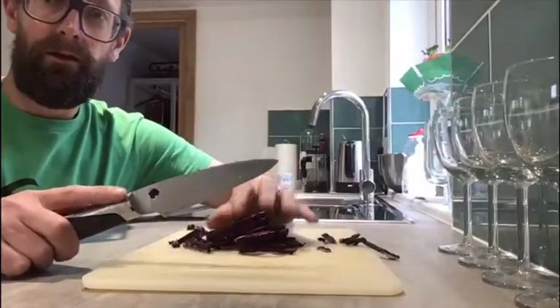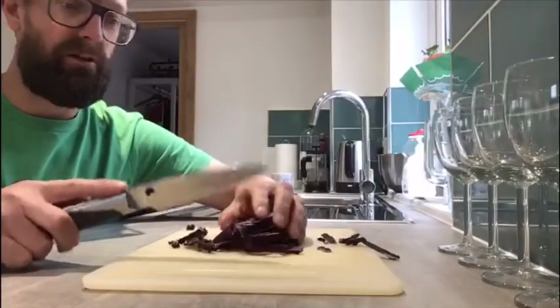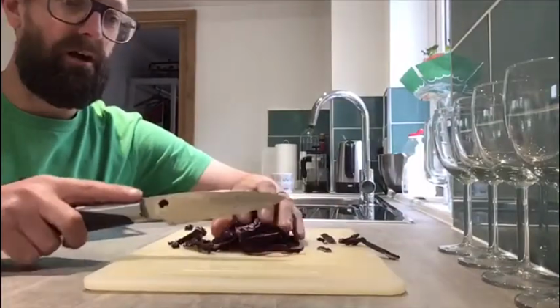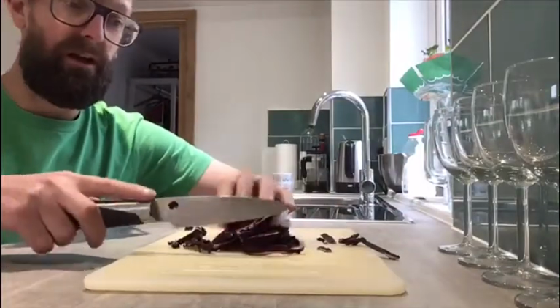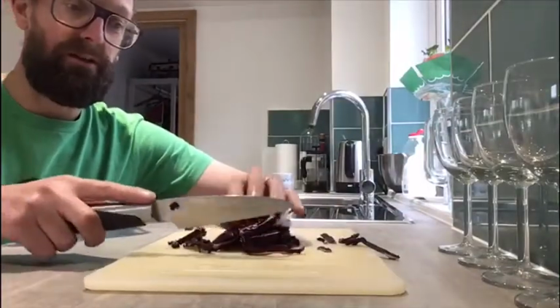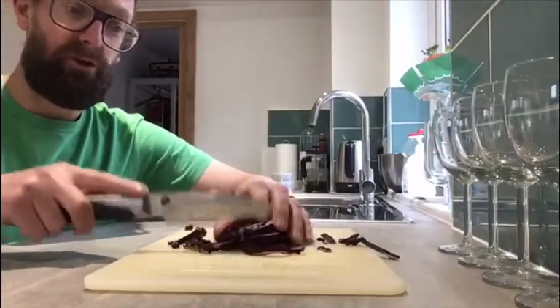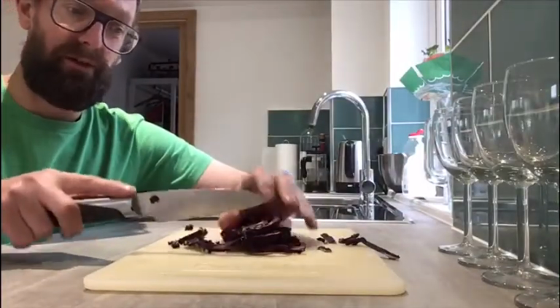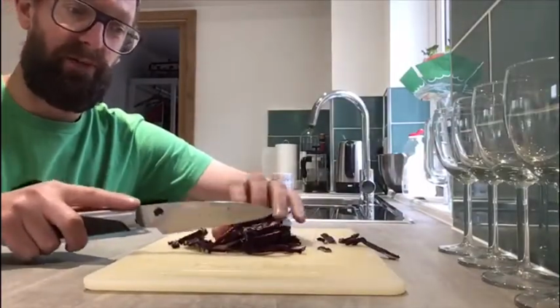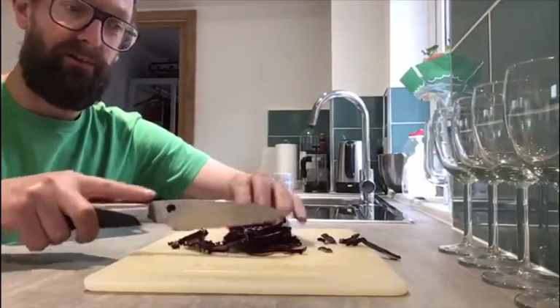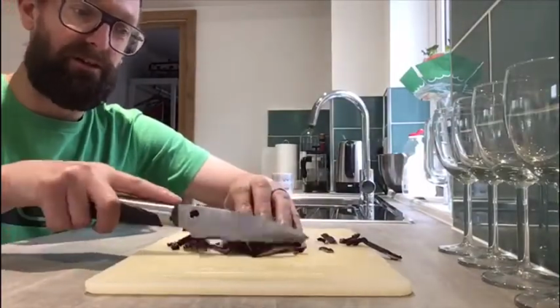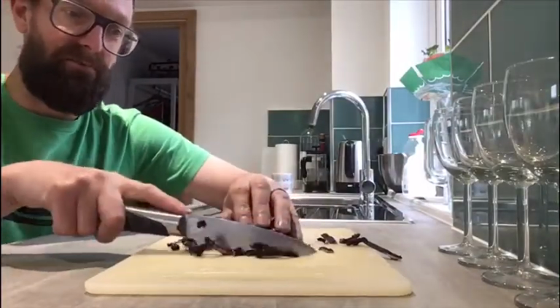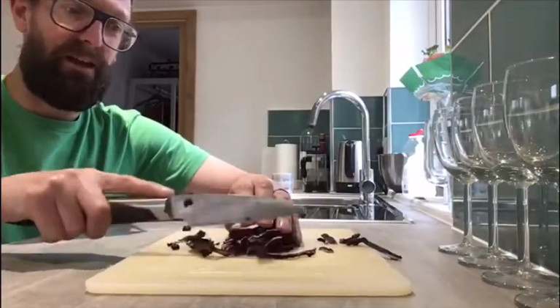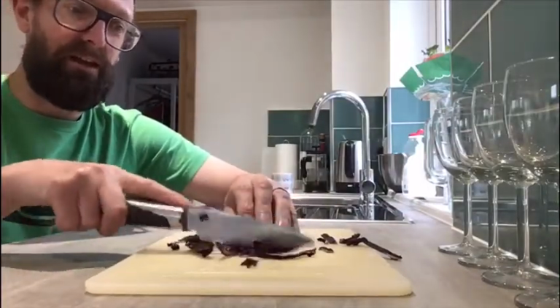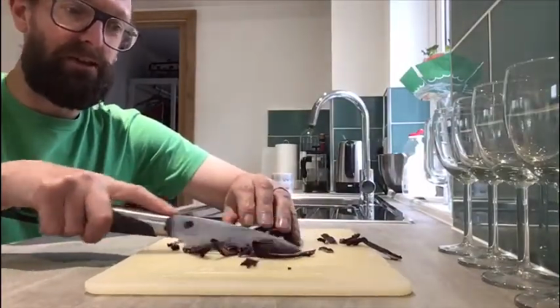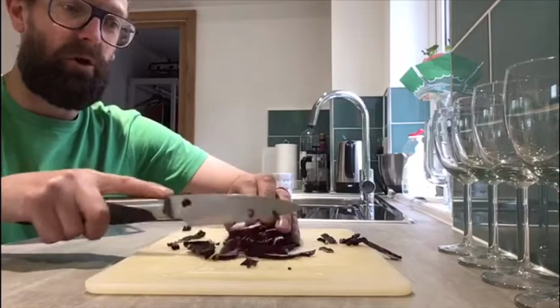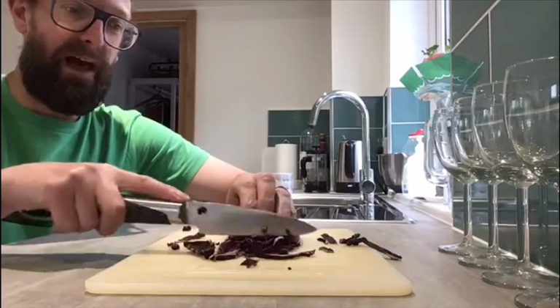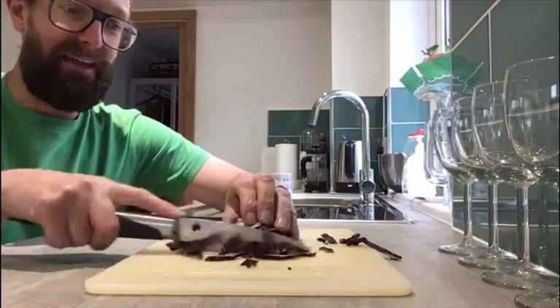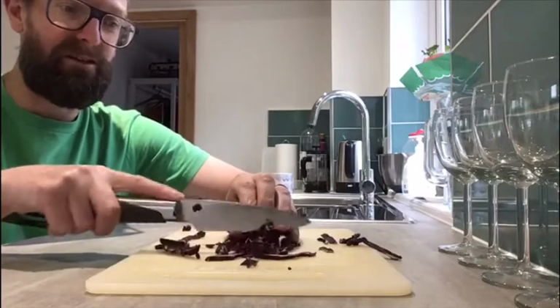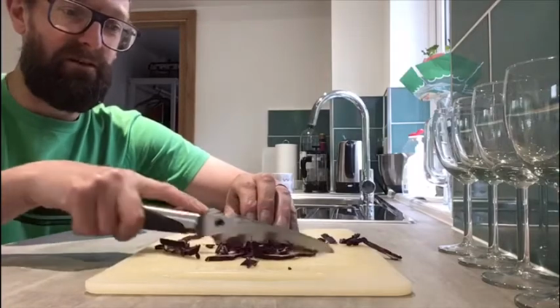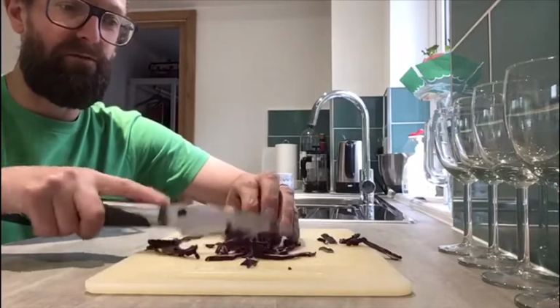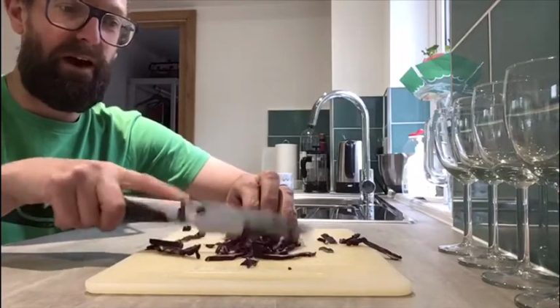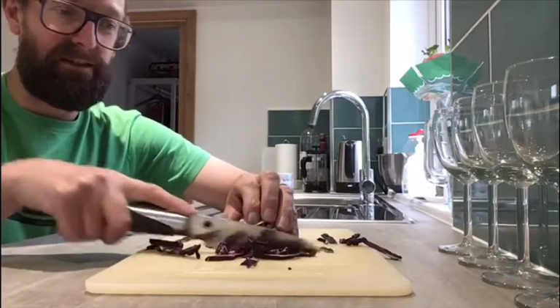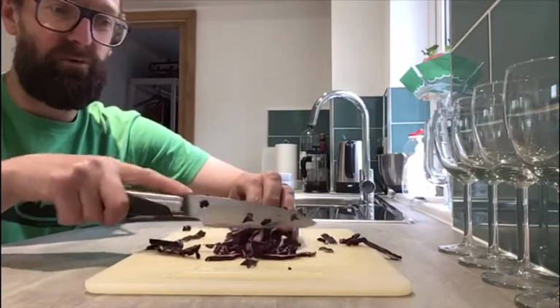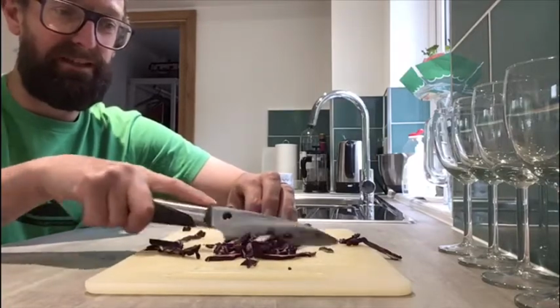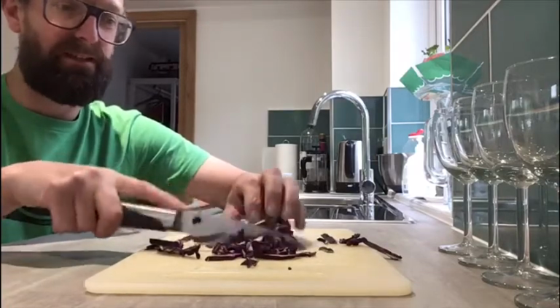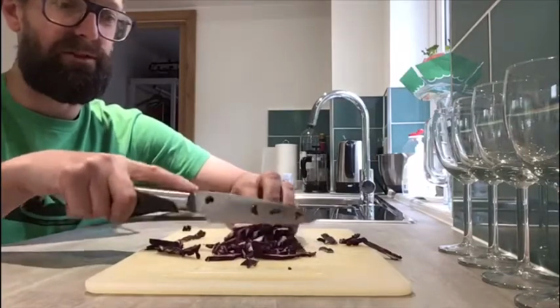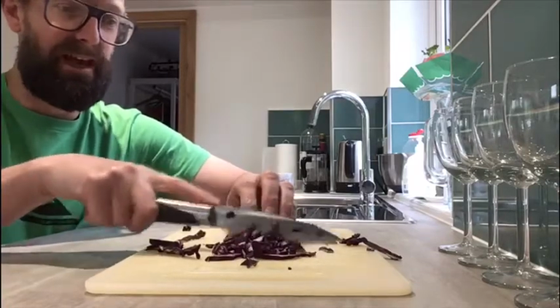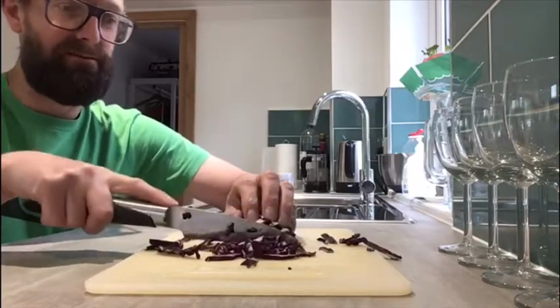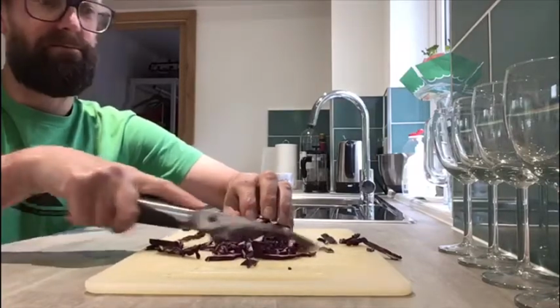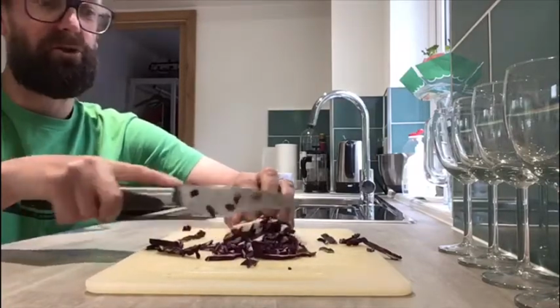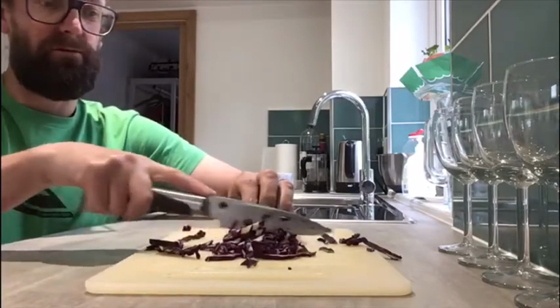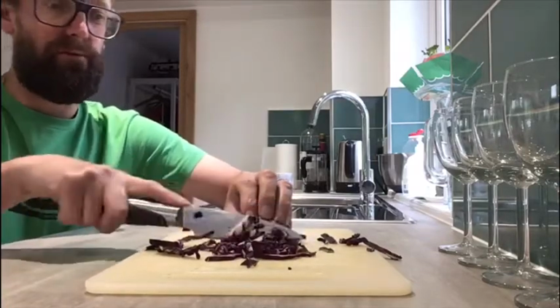So I've chopped up some red cabbage and I'm going to really chop that into fine small pieces, as small as I can, and chop it all up.